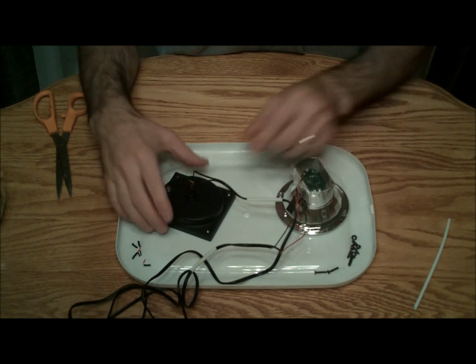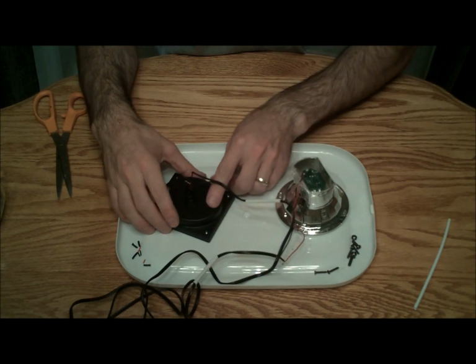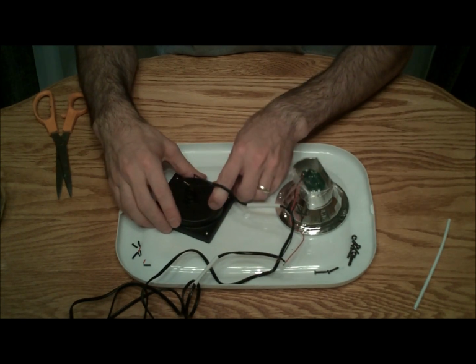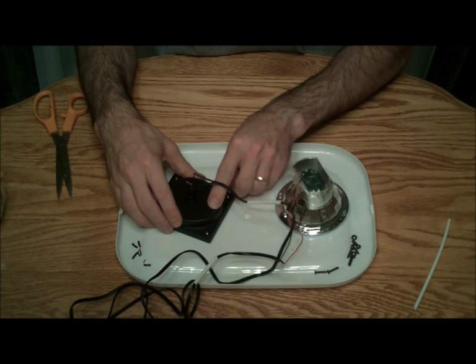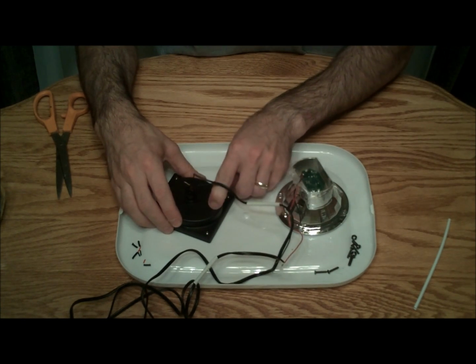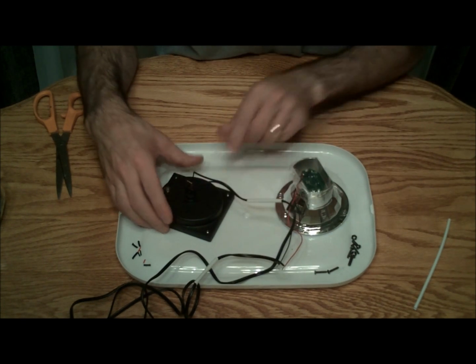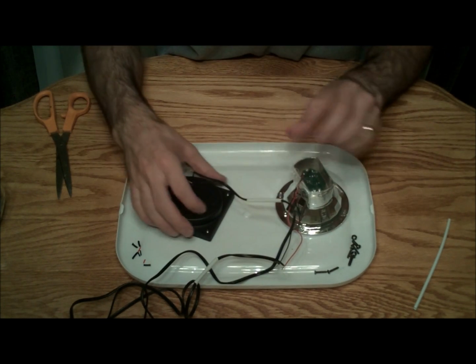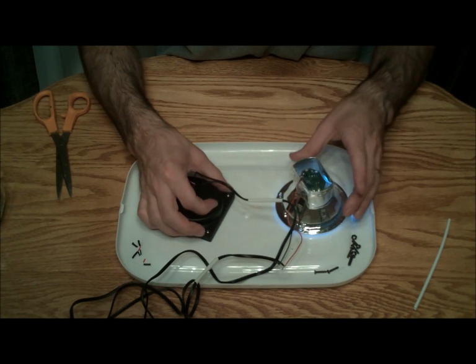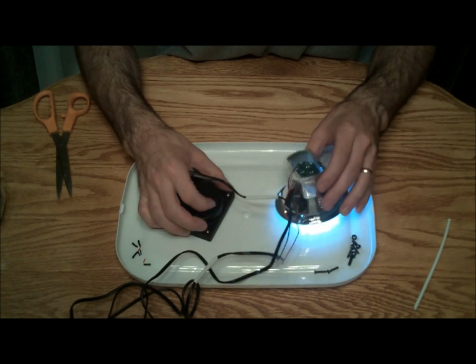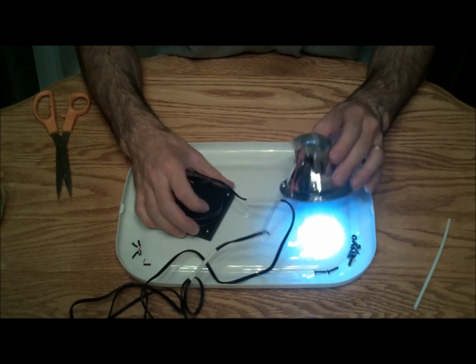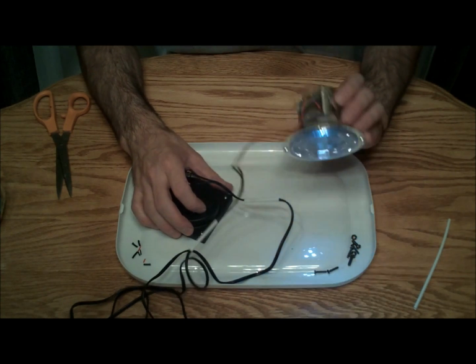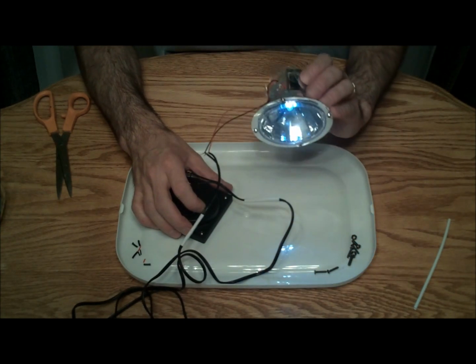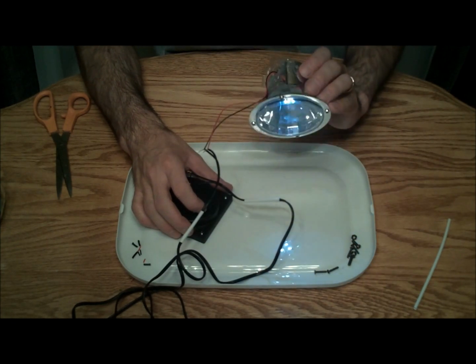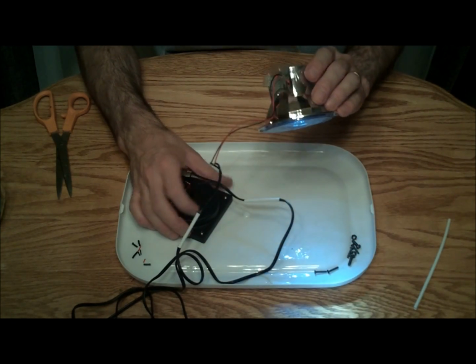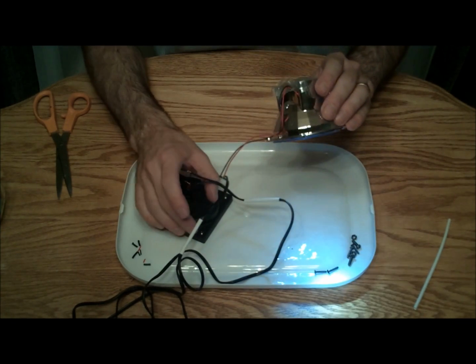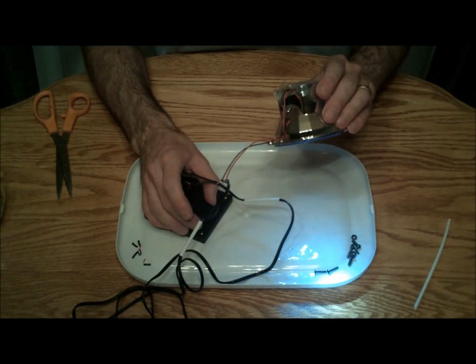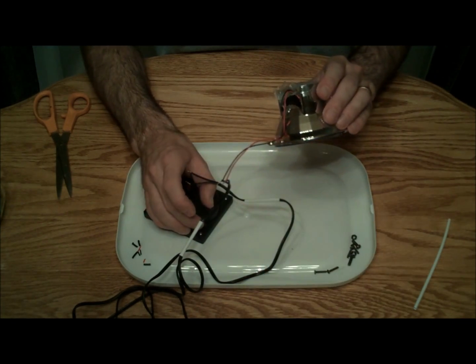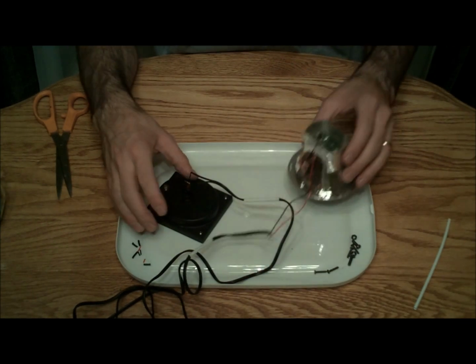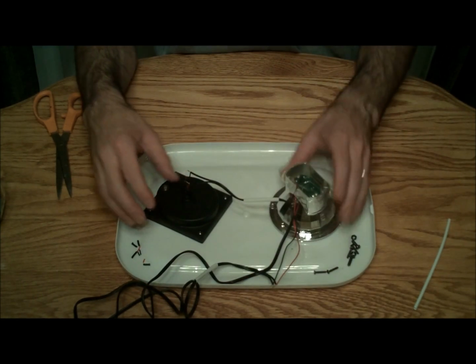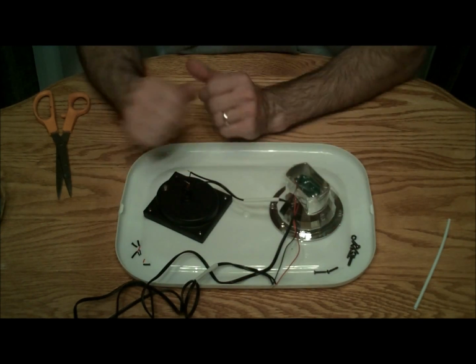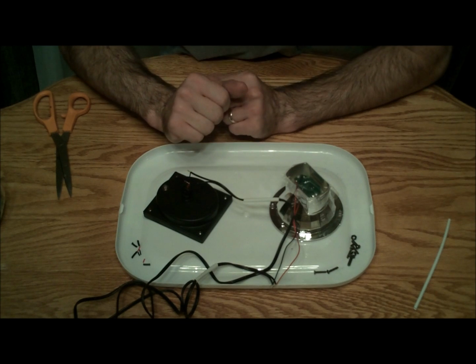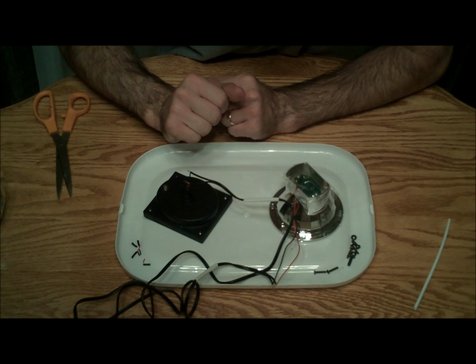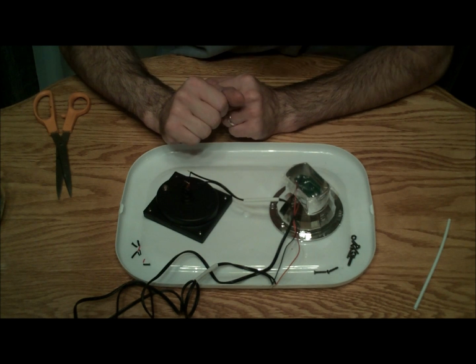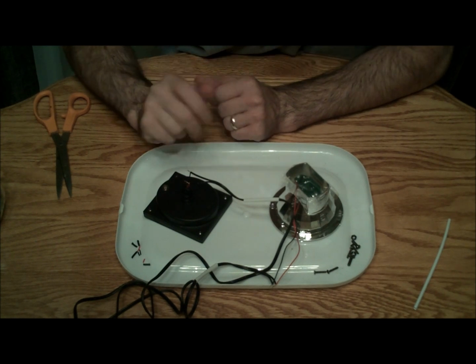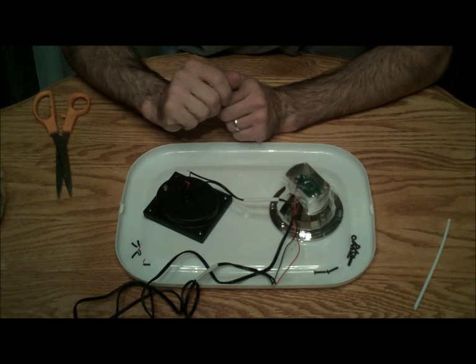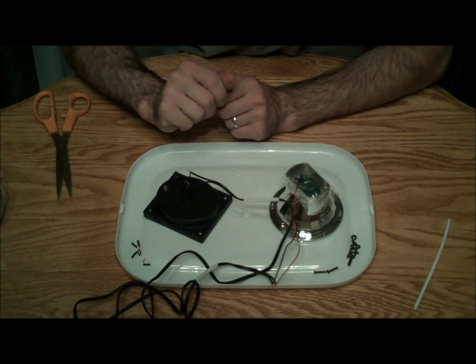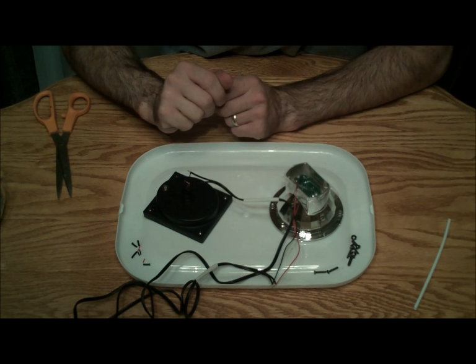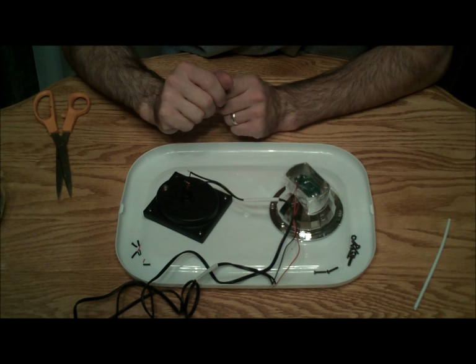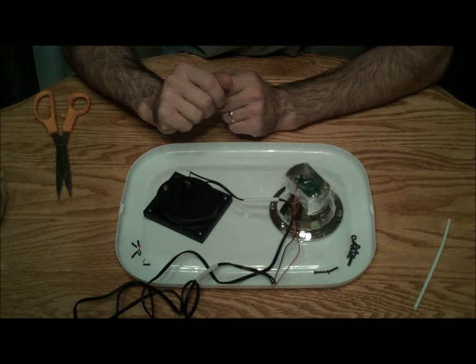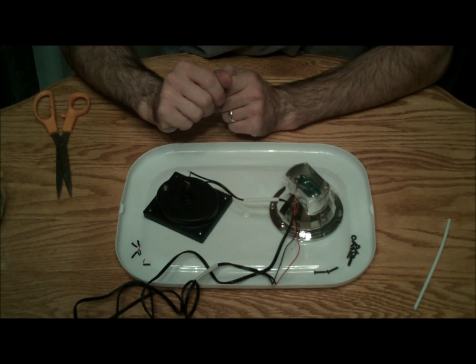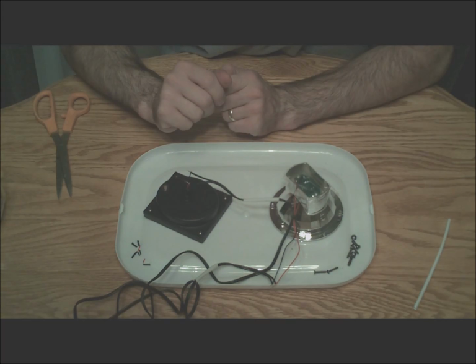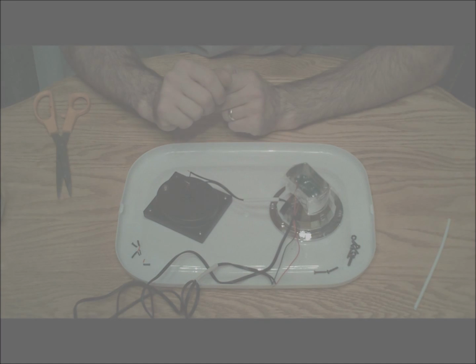Now I'm getting ready to solder, but I'd usually like to just turn it on first to test it. It seems to work fairly well, which is good. So I'll go ahead and shut that off and let my solder iron heat up.